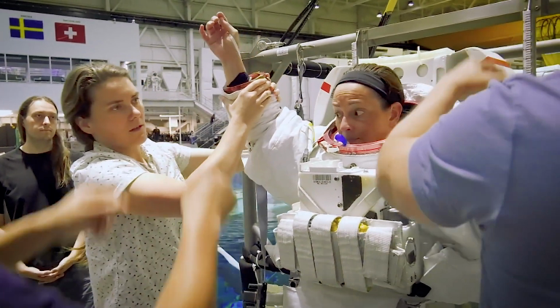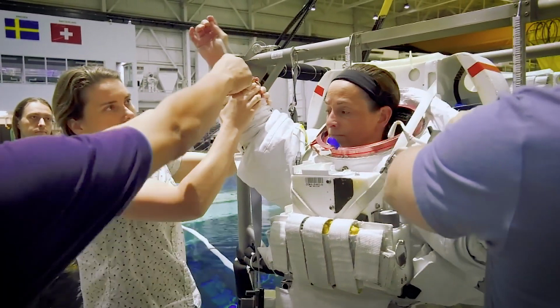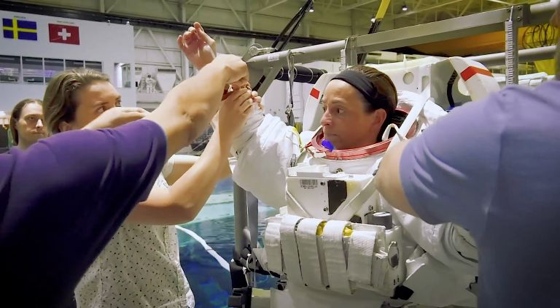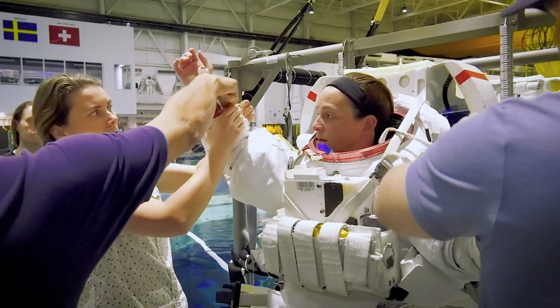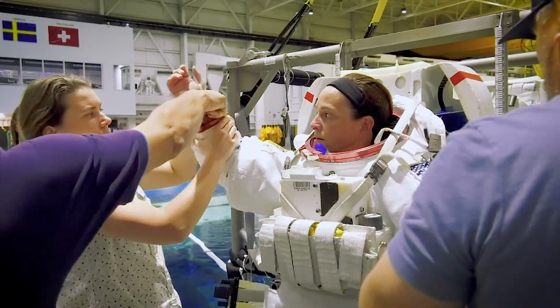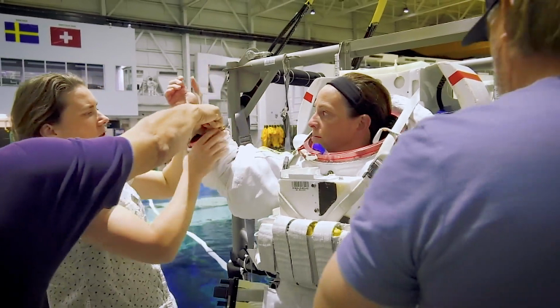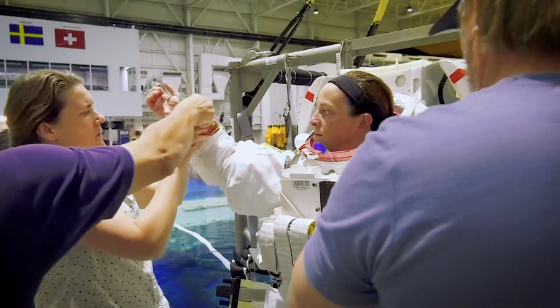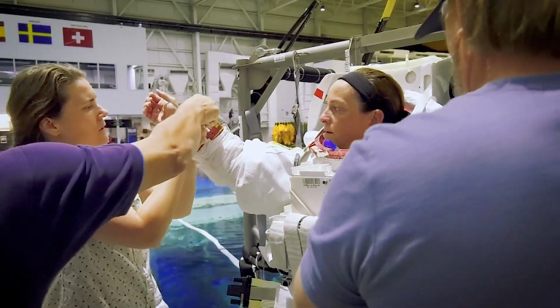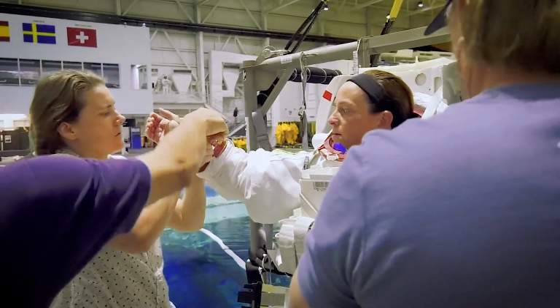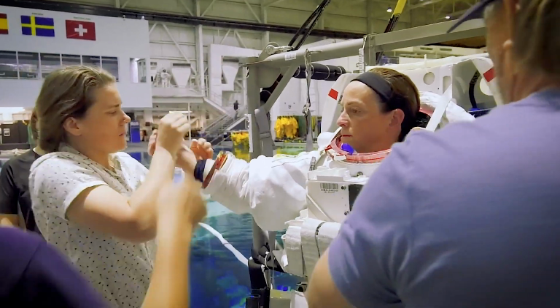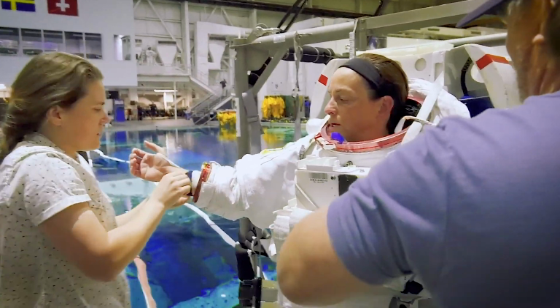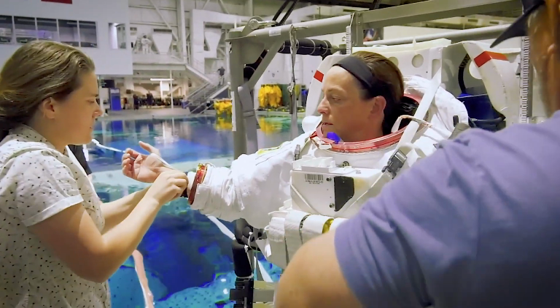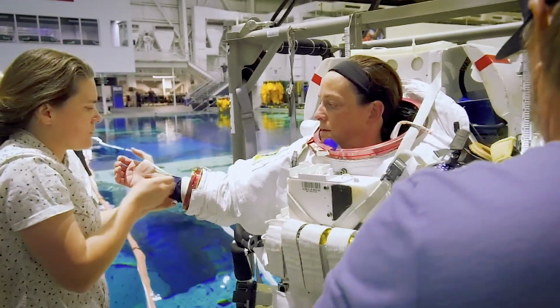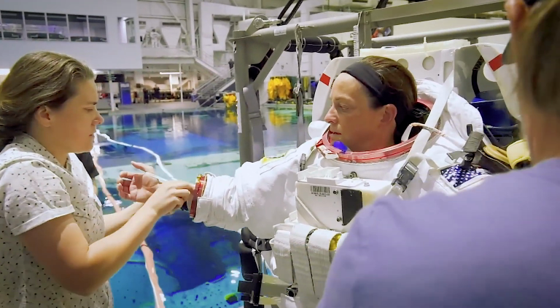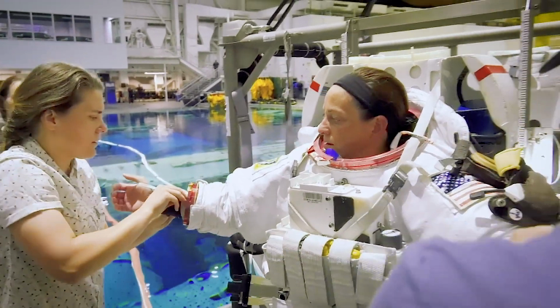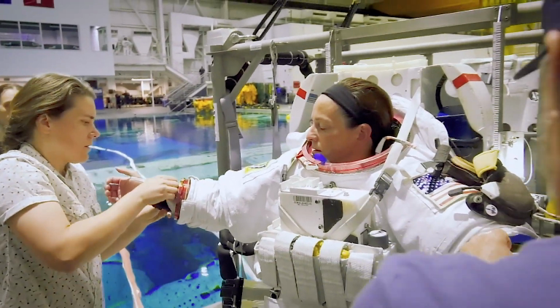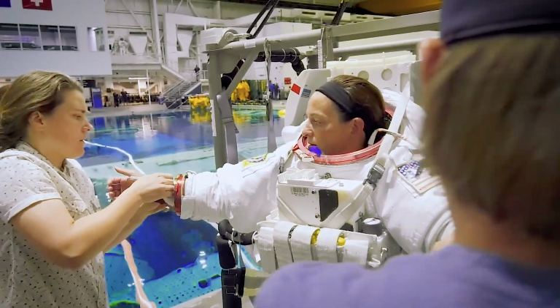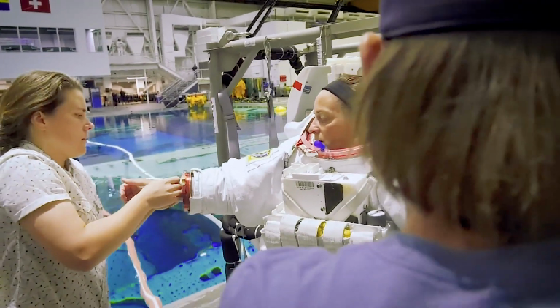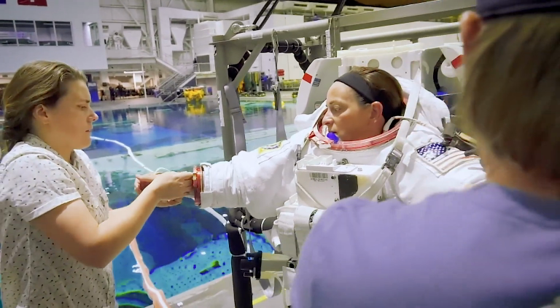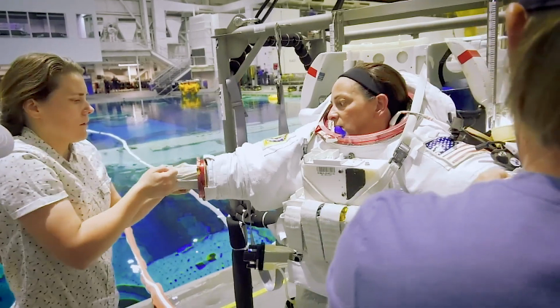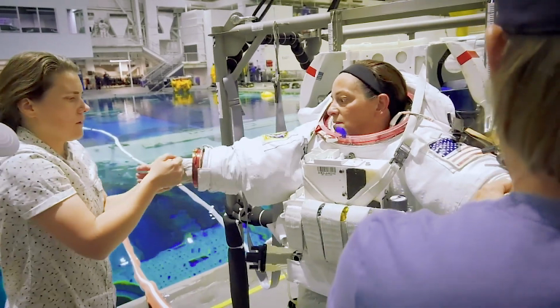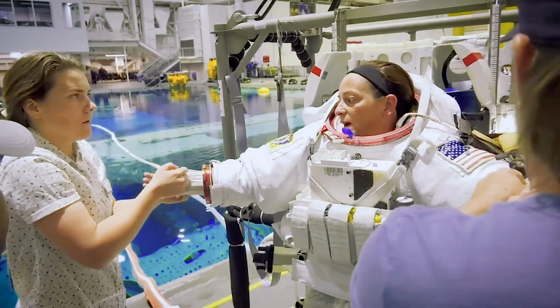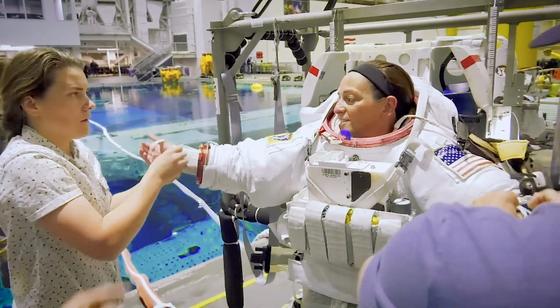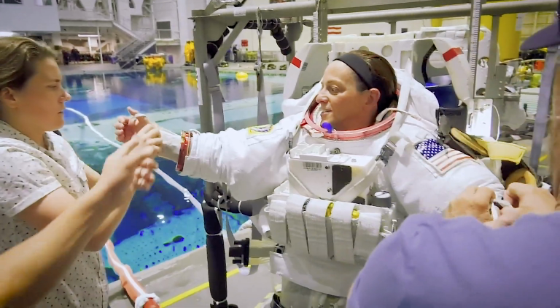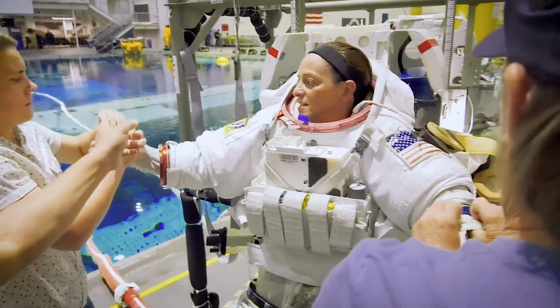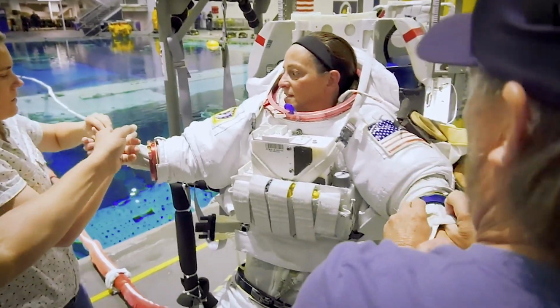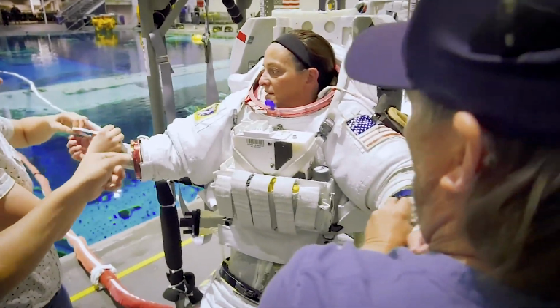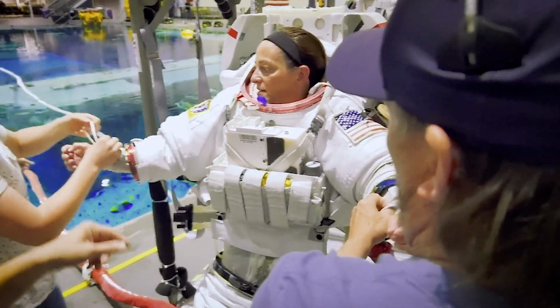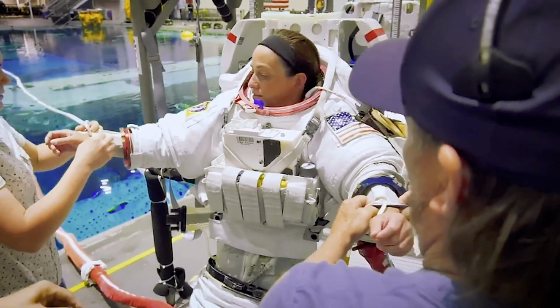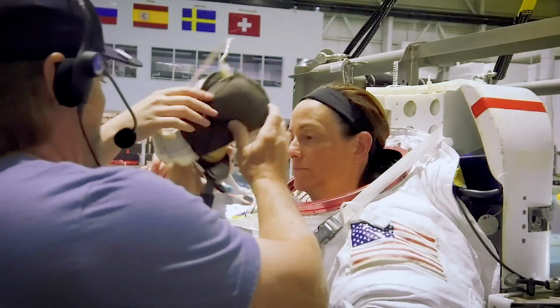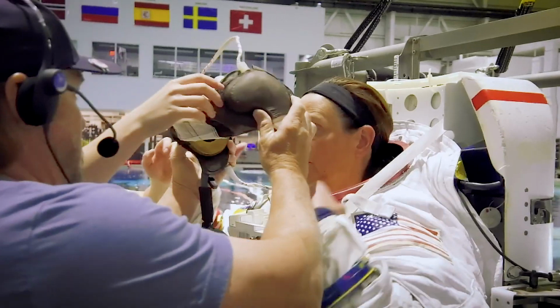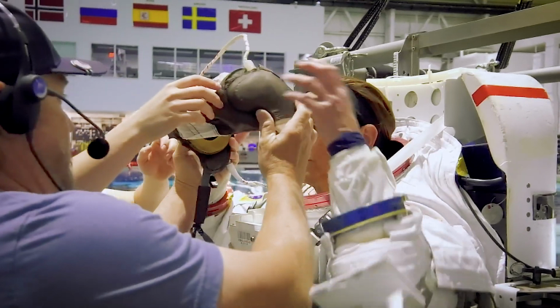Now you've got to pull the sleeve. How are we doing? Okay. That's good. Take that off. Shoulder. Open it up.